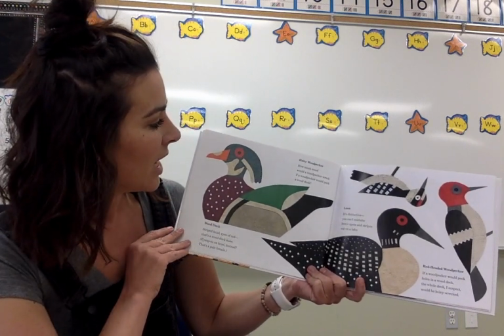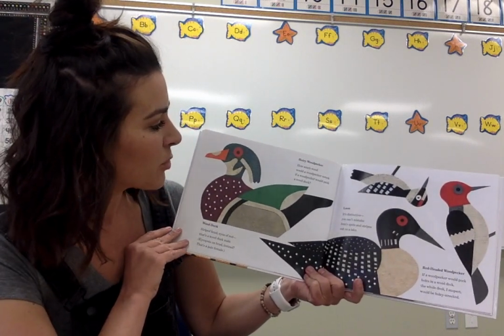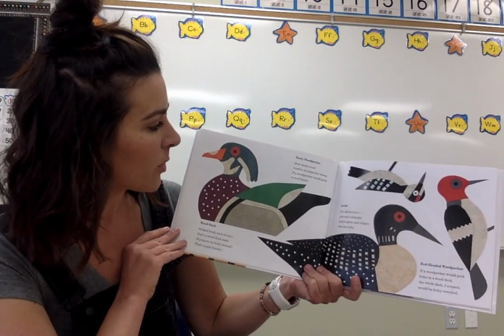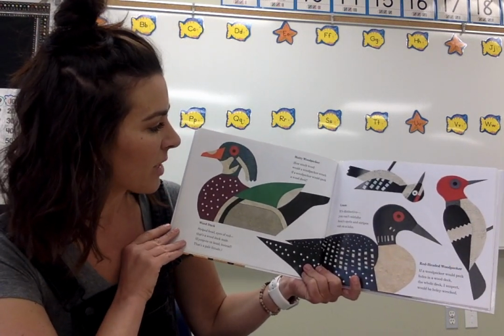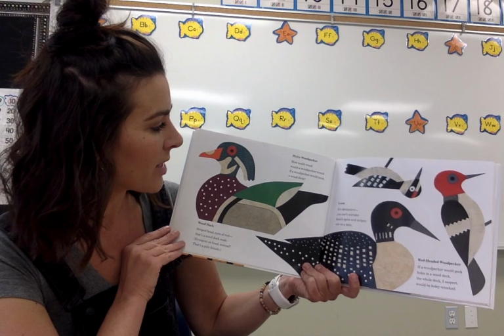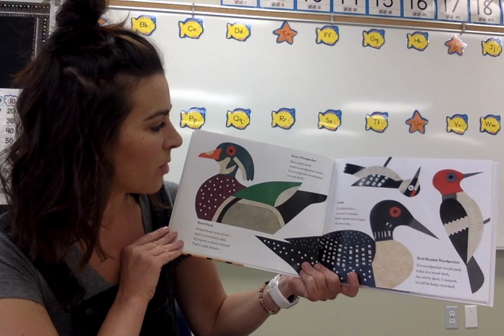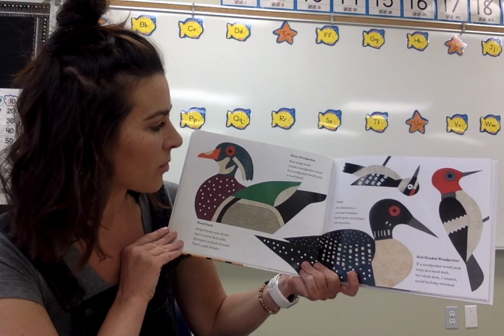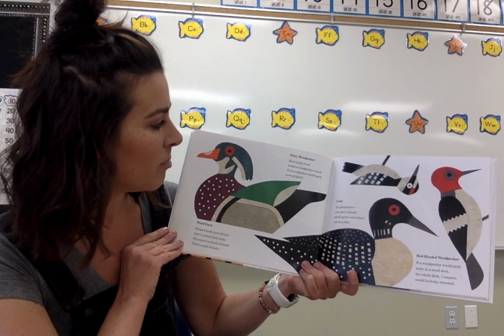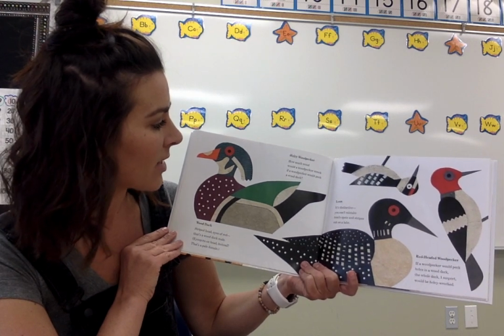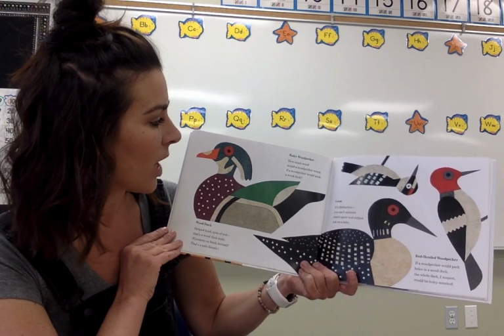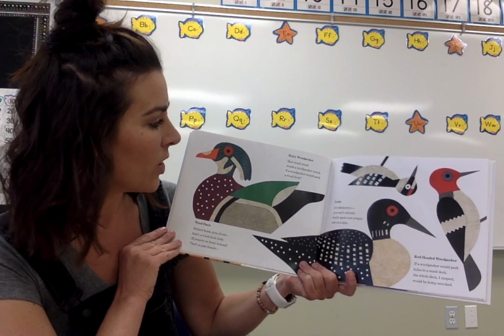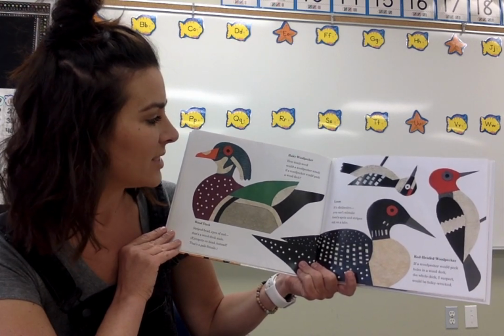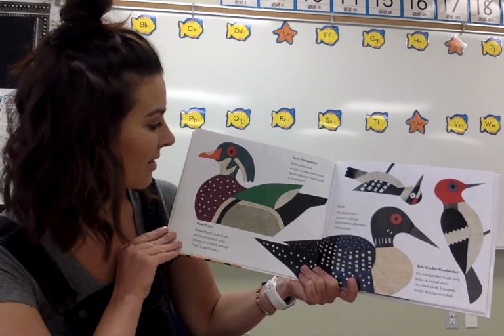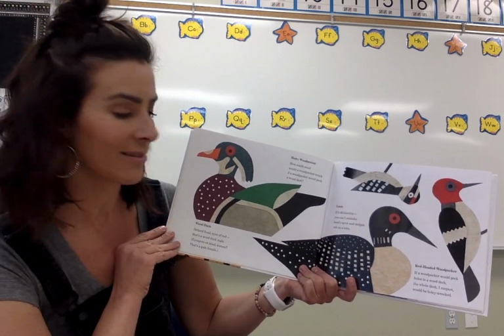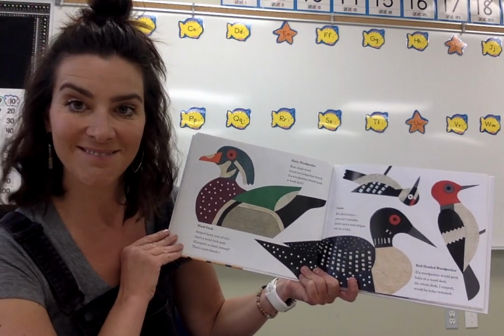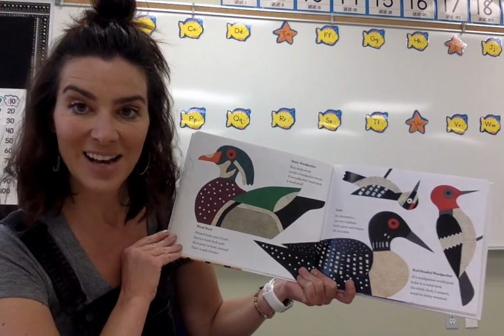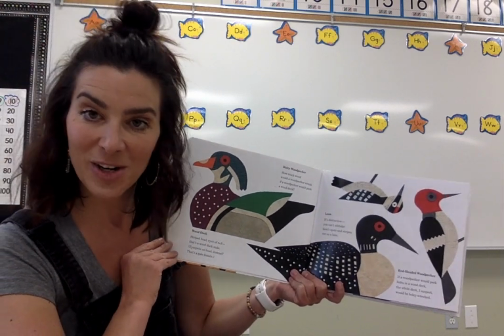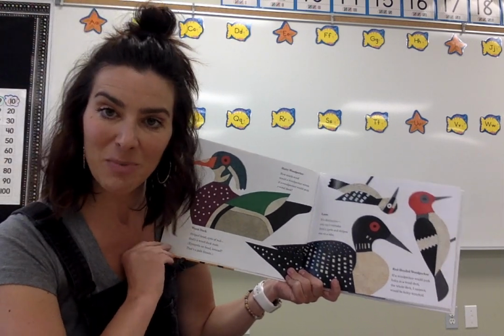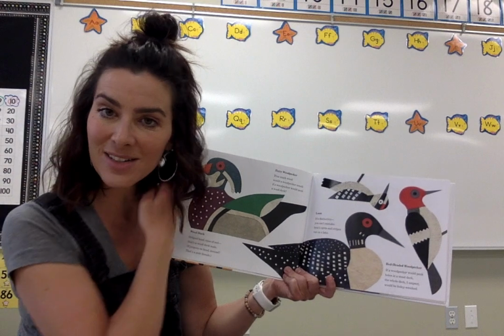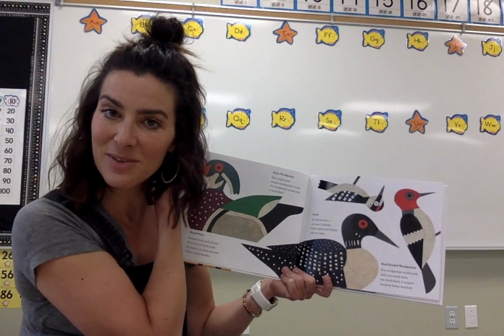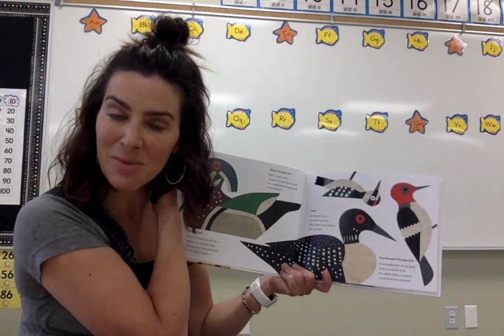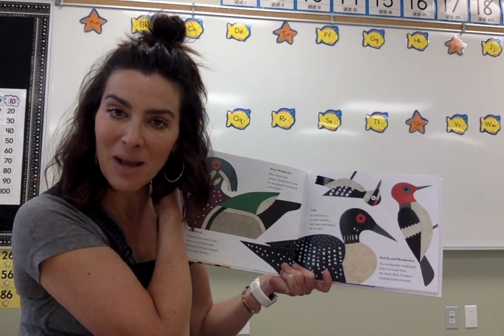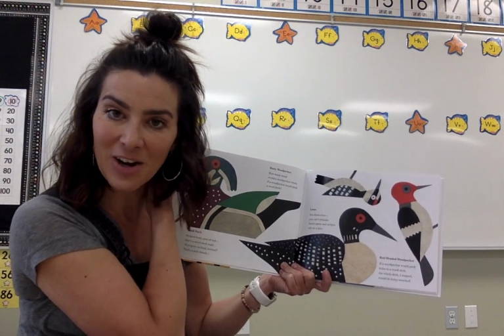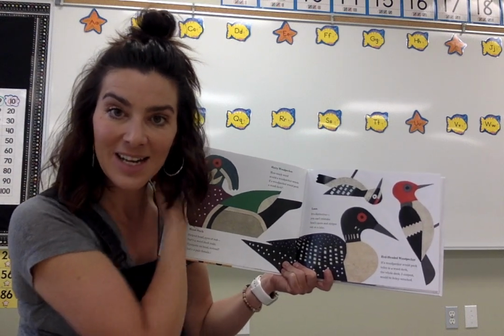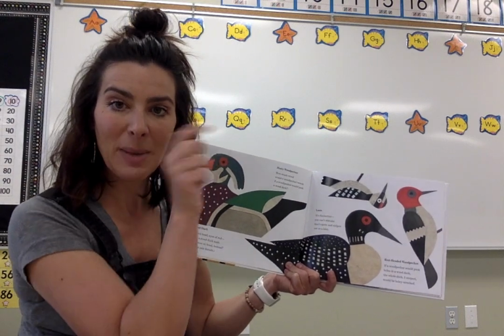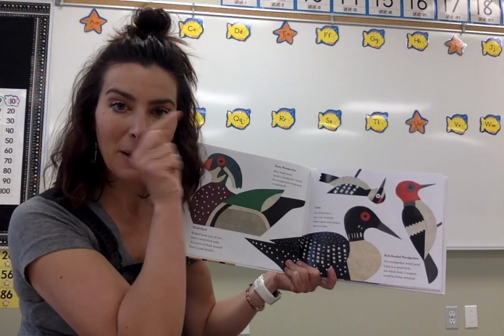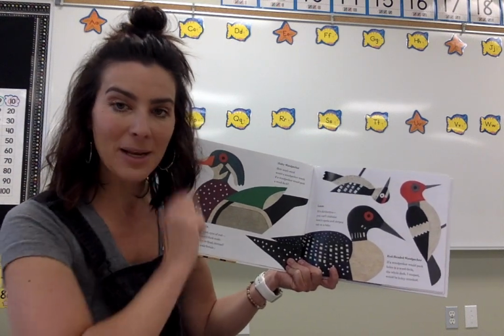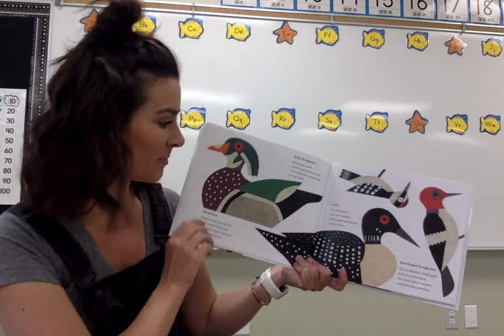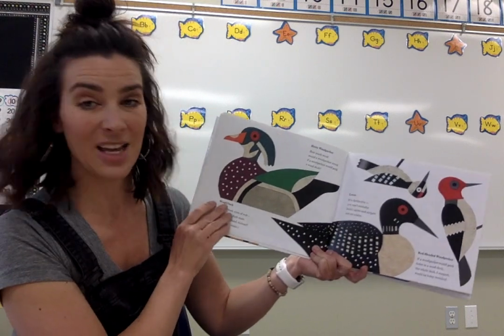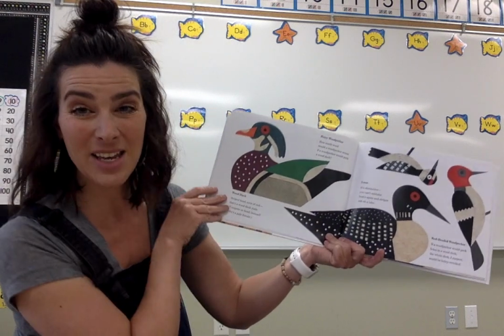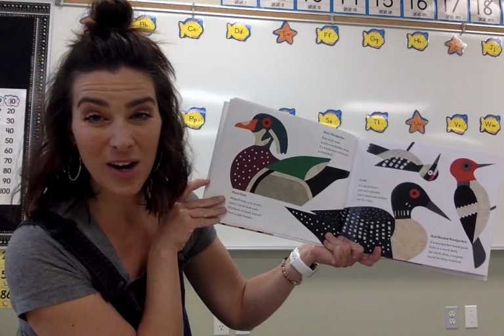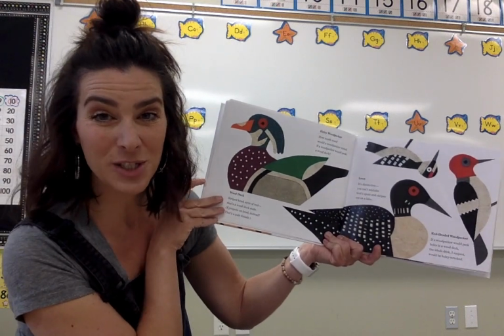How much wood would a woodpecker wreck if a woodpecker would peck a wood deck? Have you heard any woodpeckers? We've seen them in our backyard. Peck, peck, peck, peck, peck. And pecking on our house too.